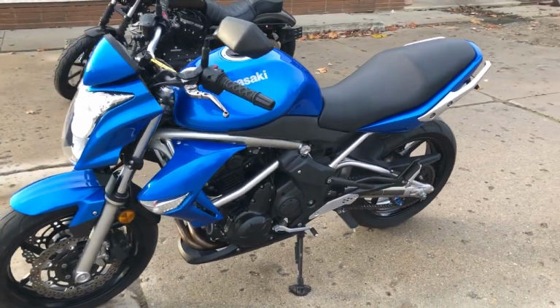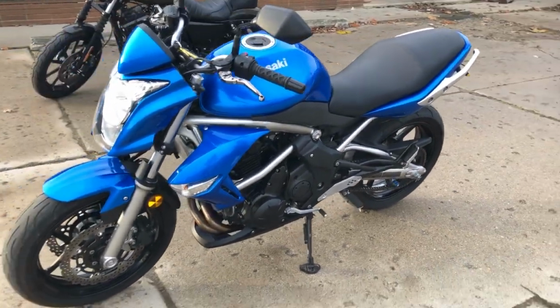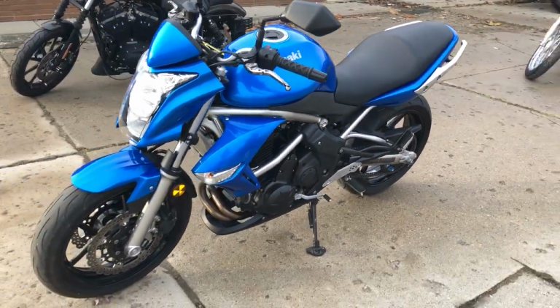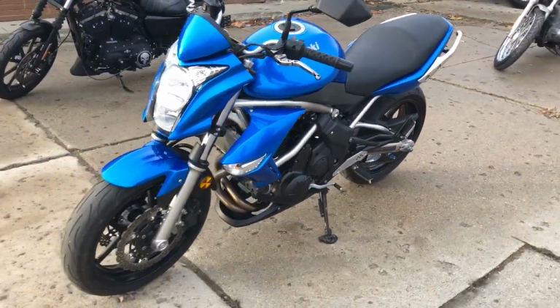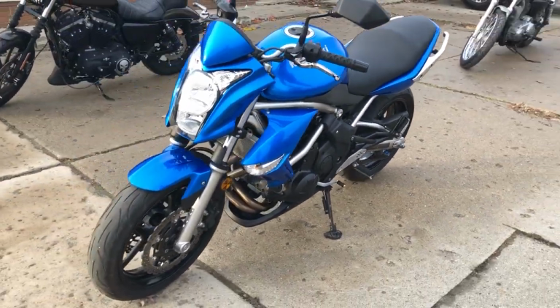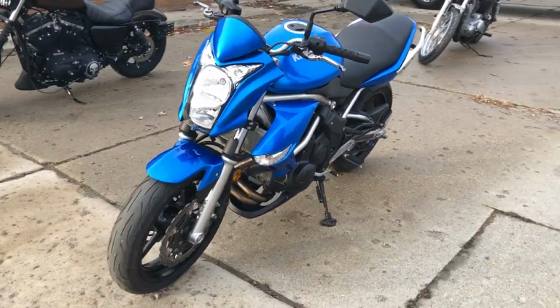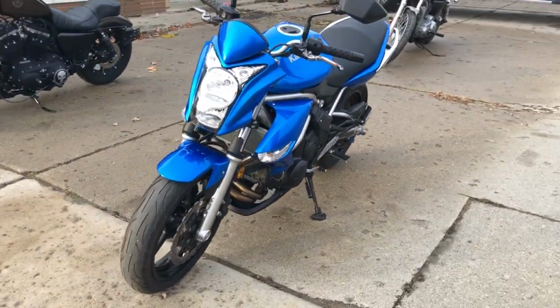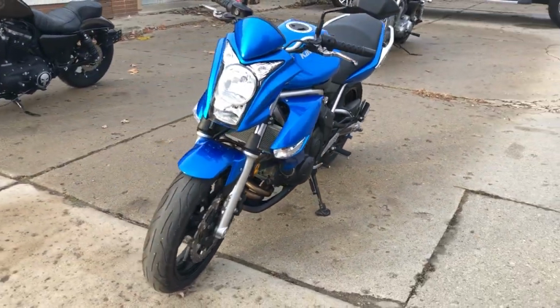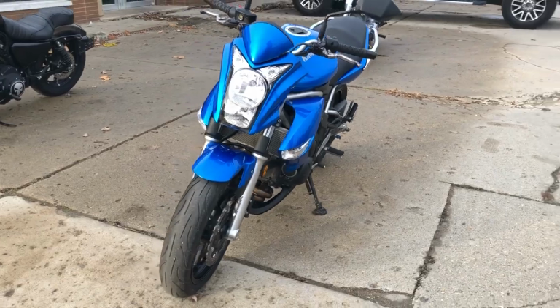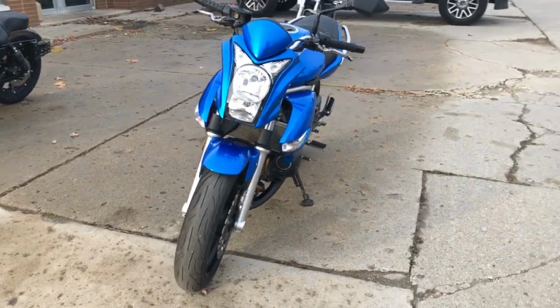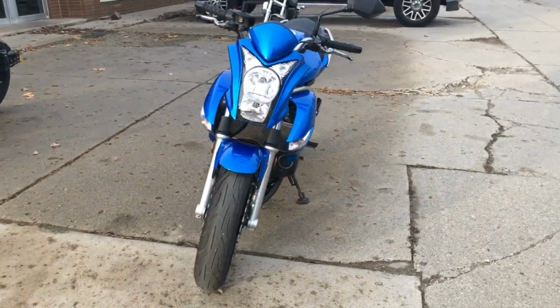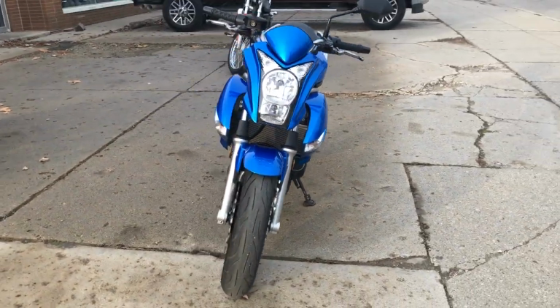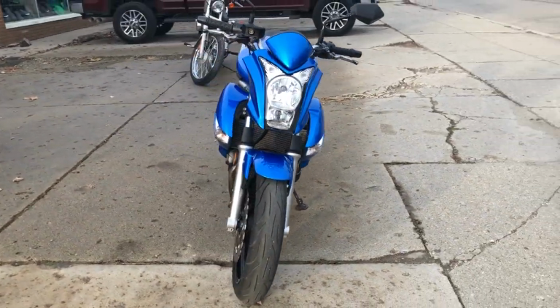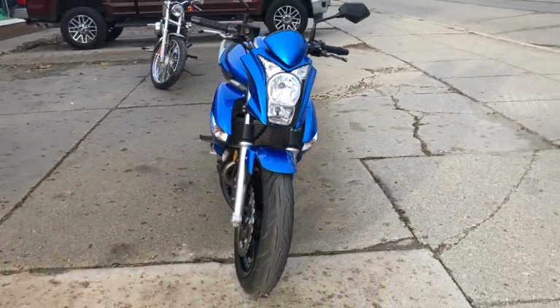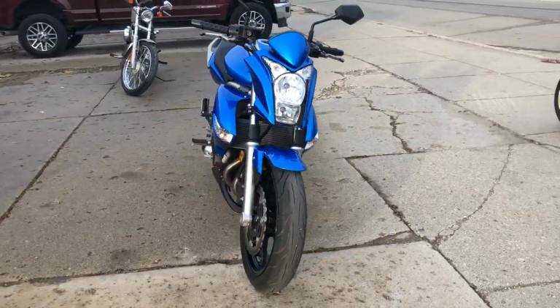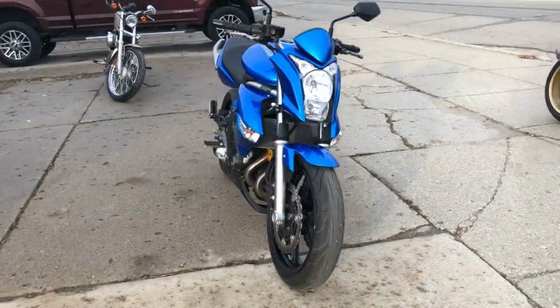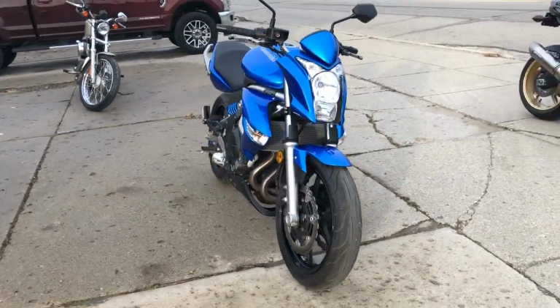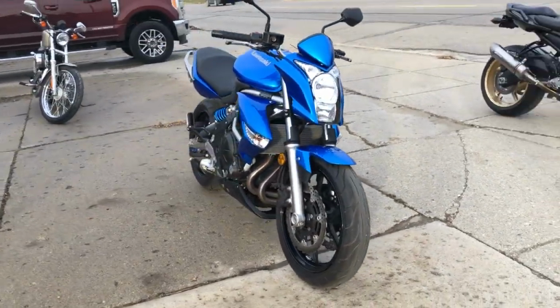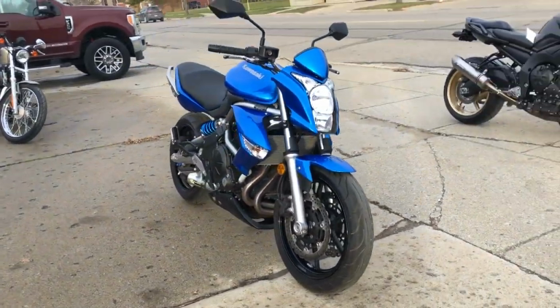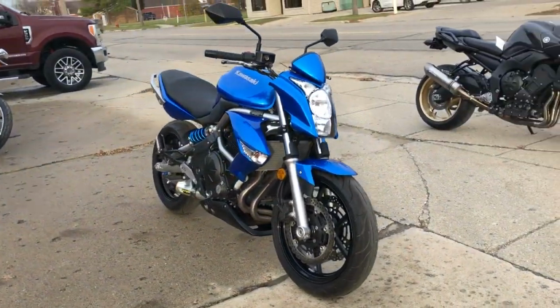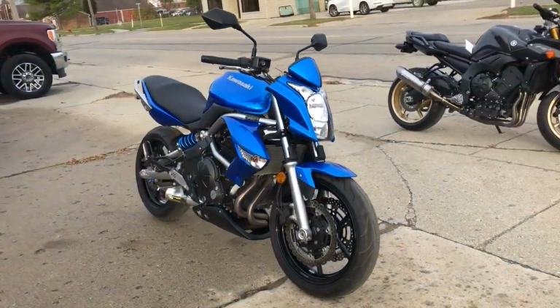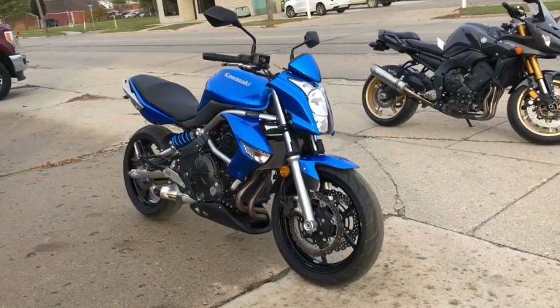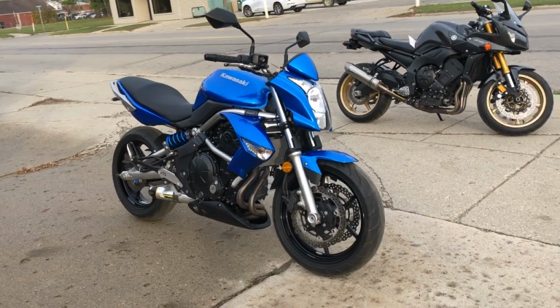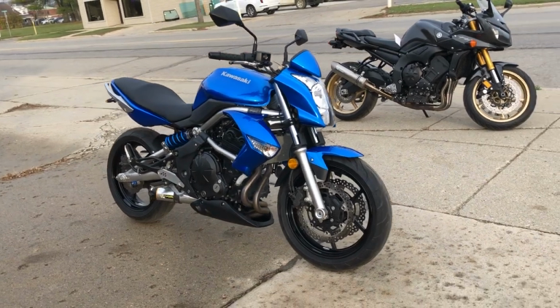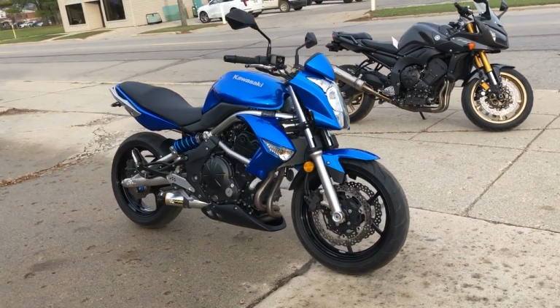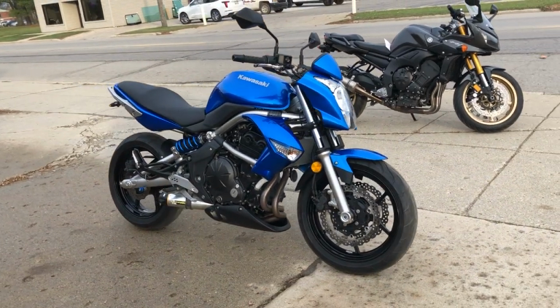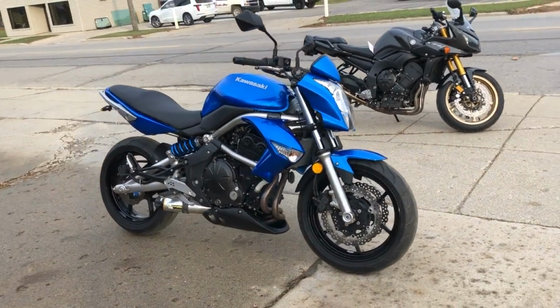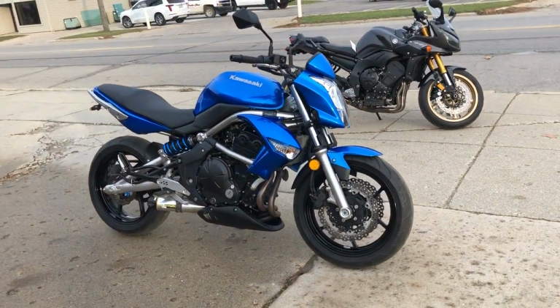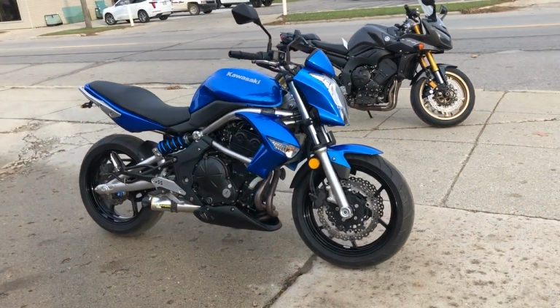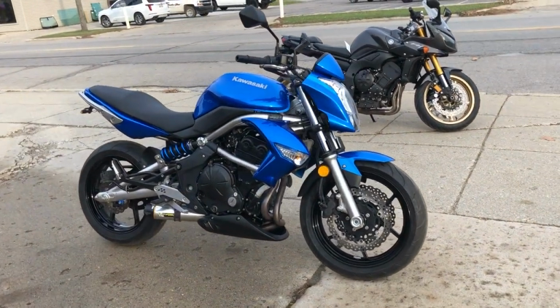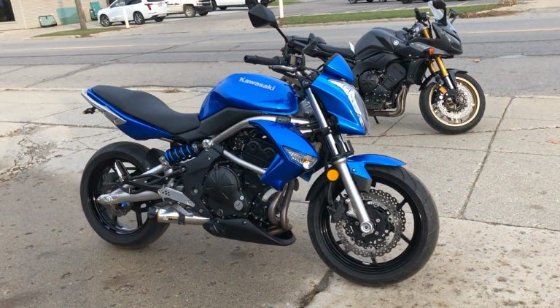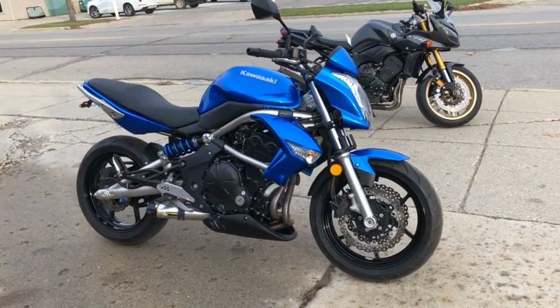It comes with a fender eliminator kit, LED turn signals, and a Two Brothers exhaust — it sounds great. That's a 2009 ER6N for sale here at ApprovalPowerSports.com.